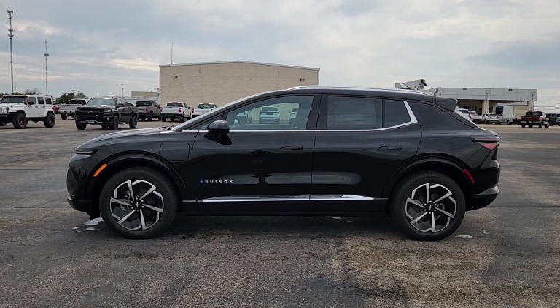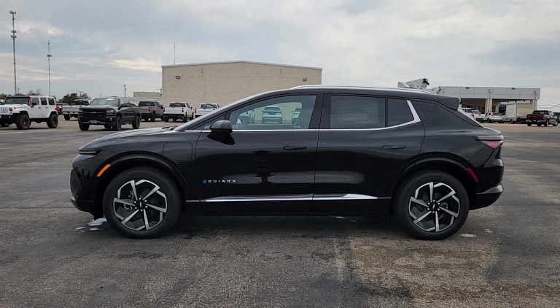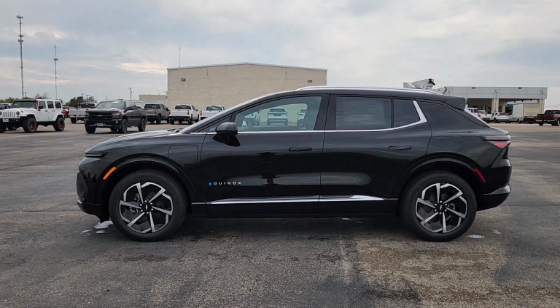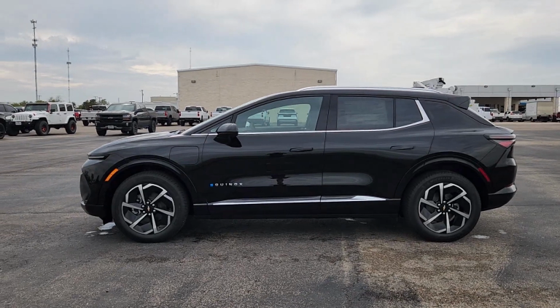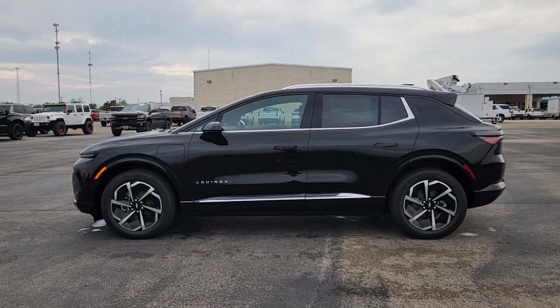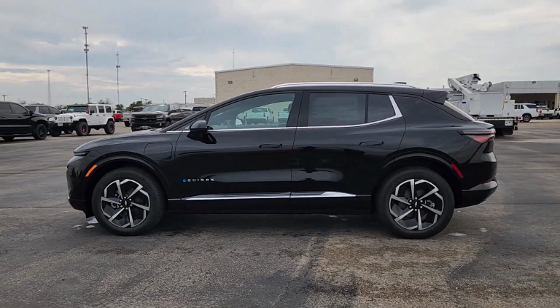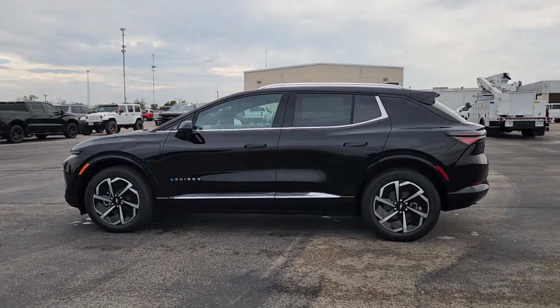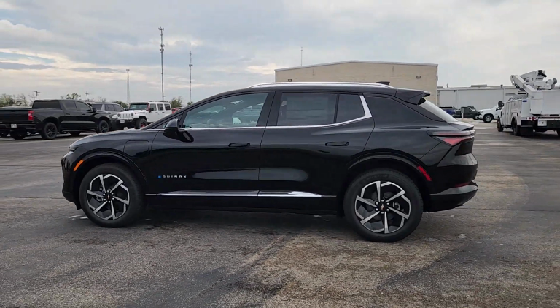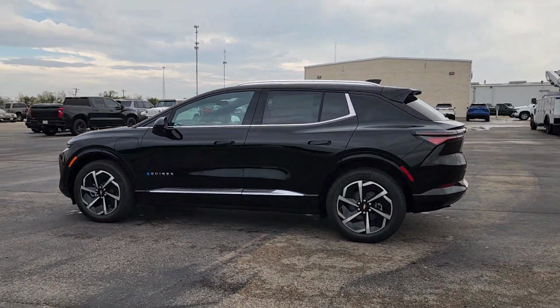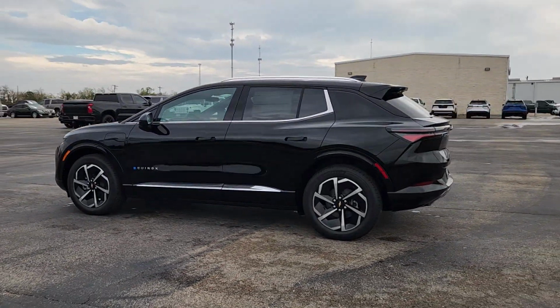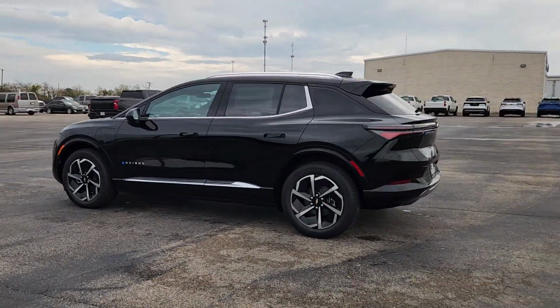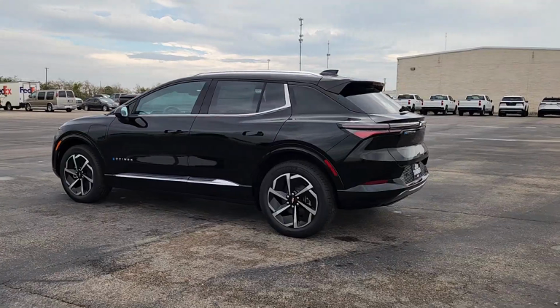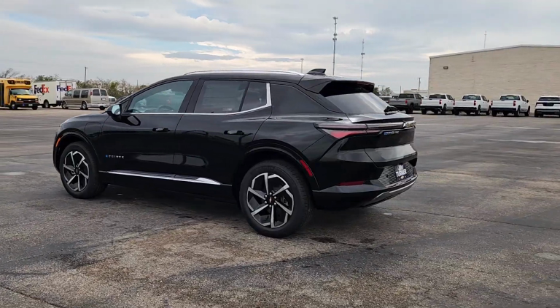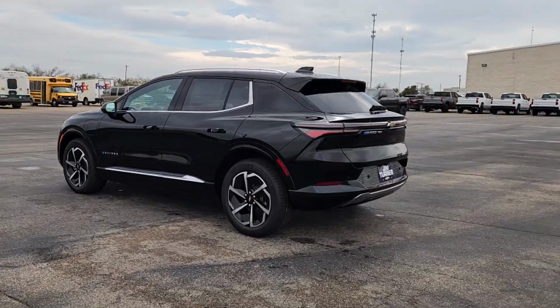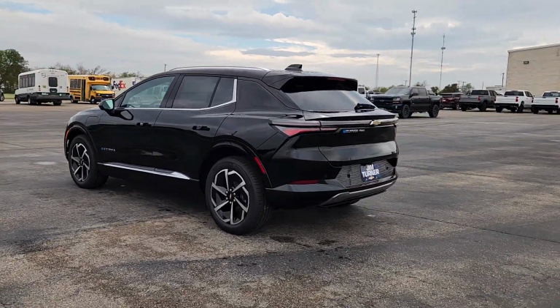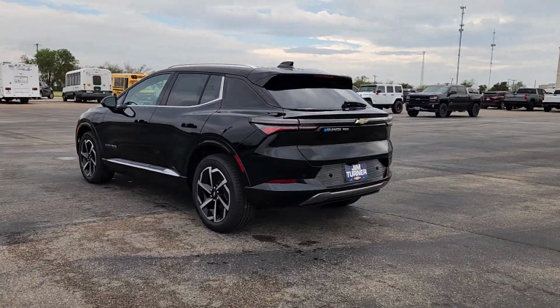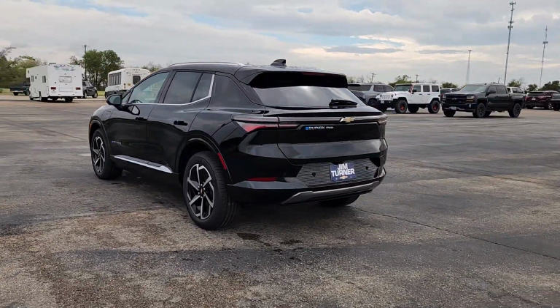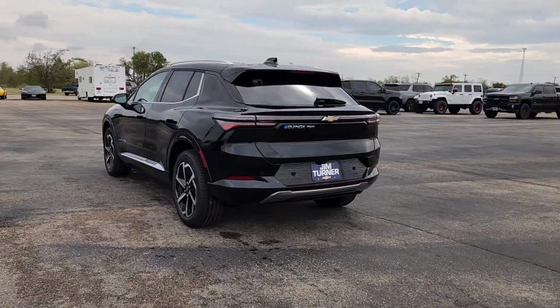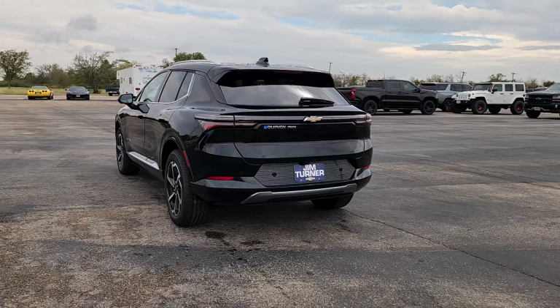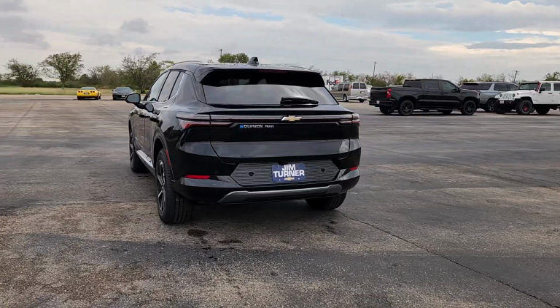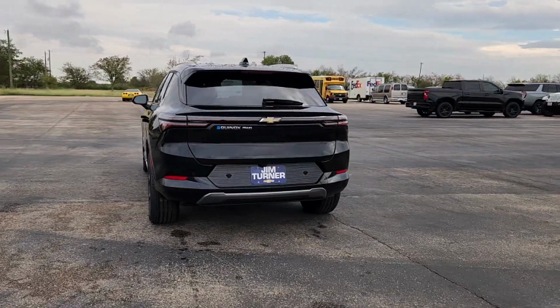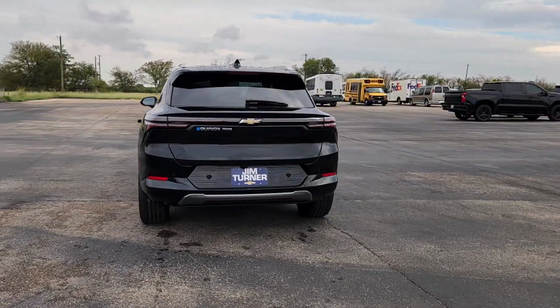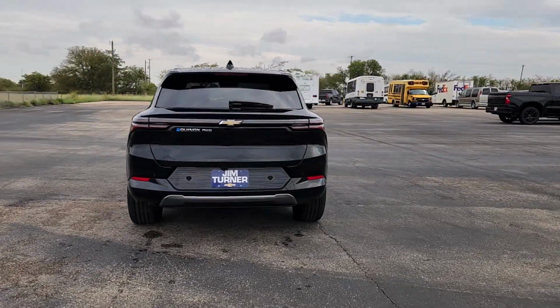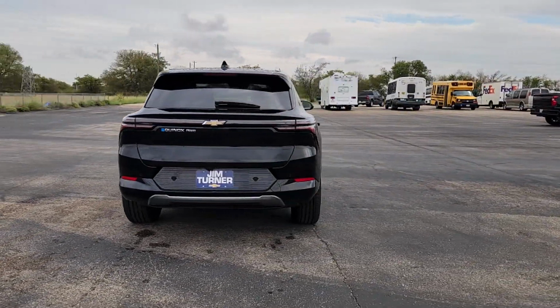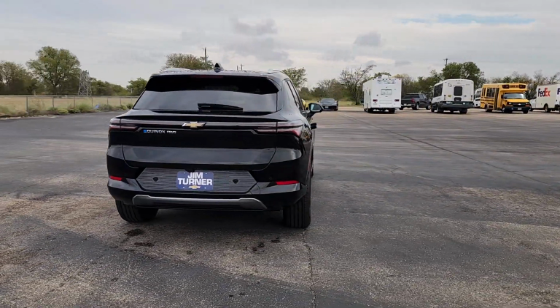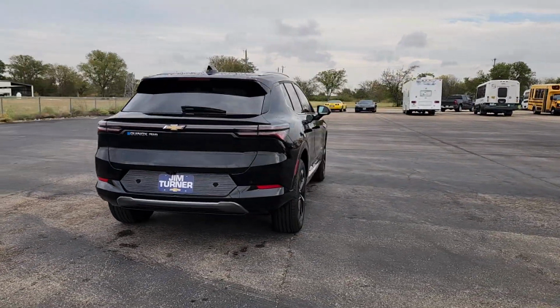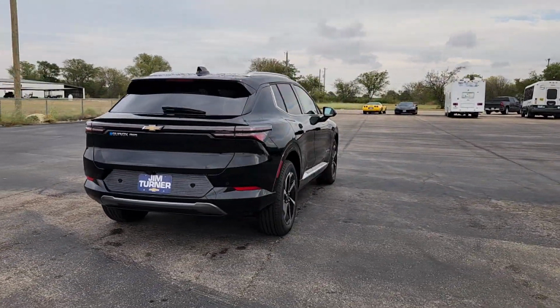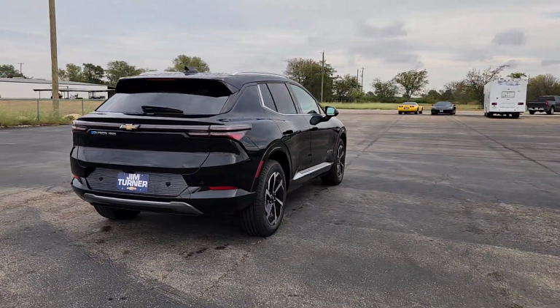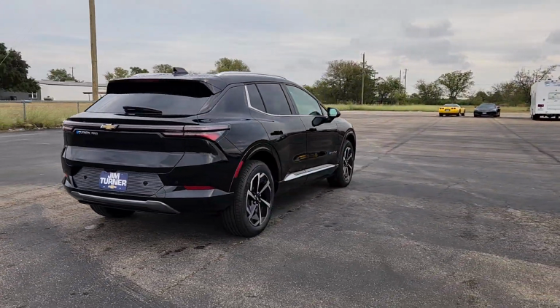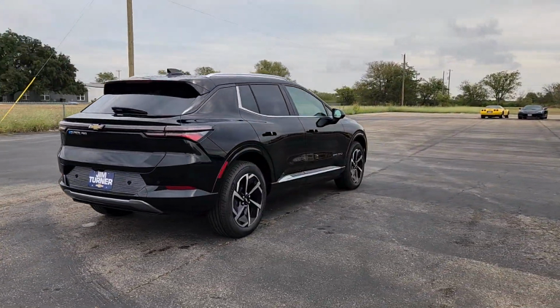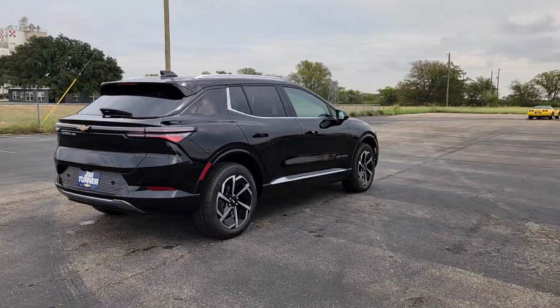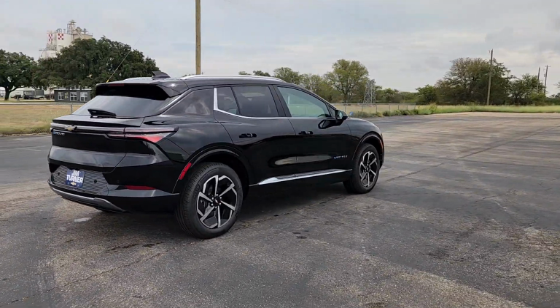Hop into the 2024 Chevrolet Equinox EV. Treat yourself to a test drive today. Our staff will toss you the keys and give you an outstanding customer experience. The following are some of this vehicle's highlighted options.